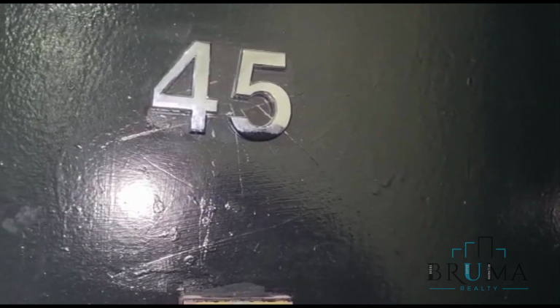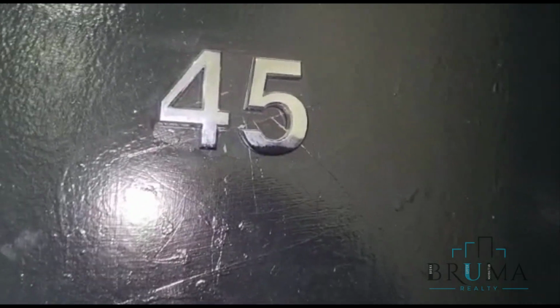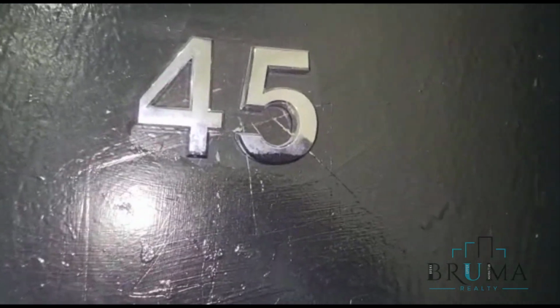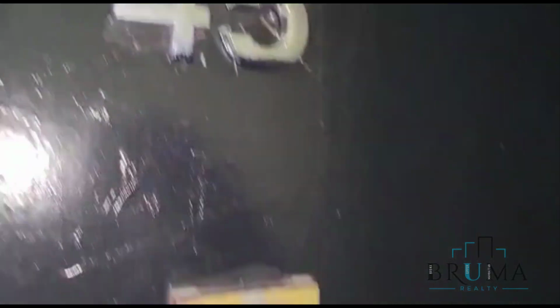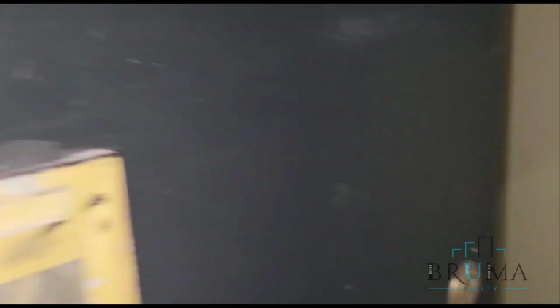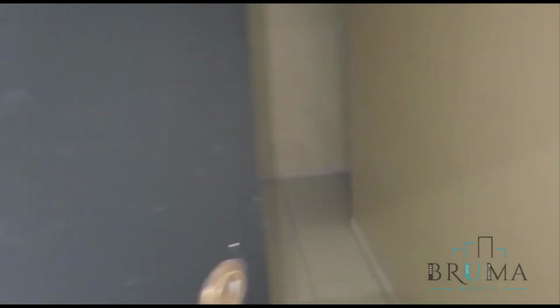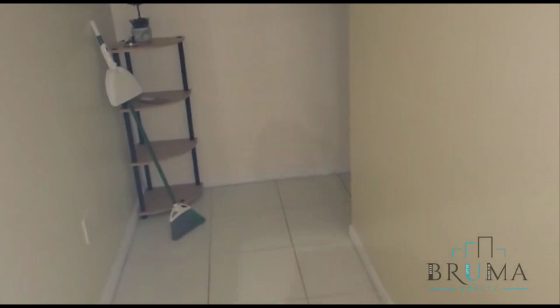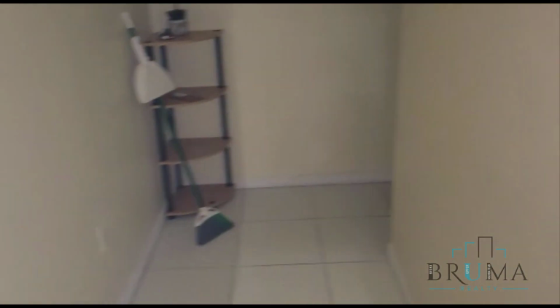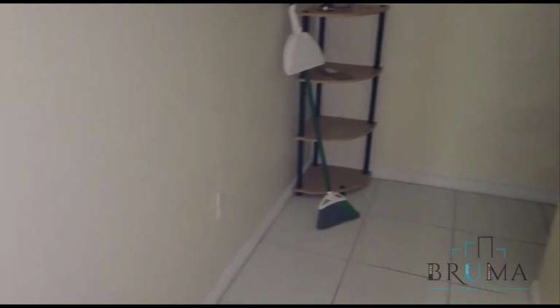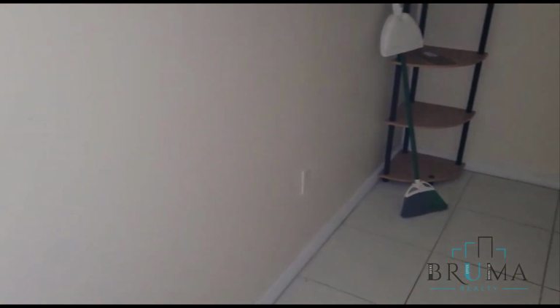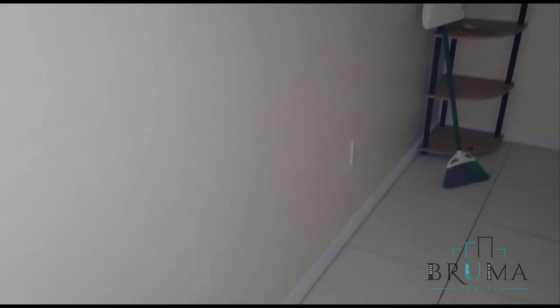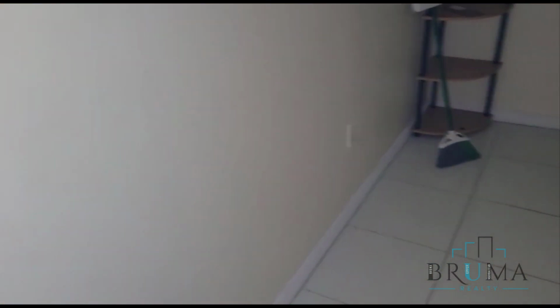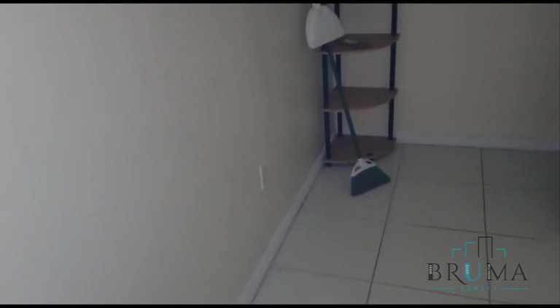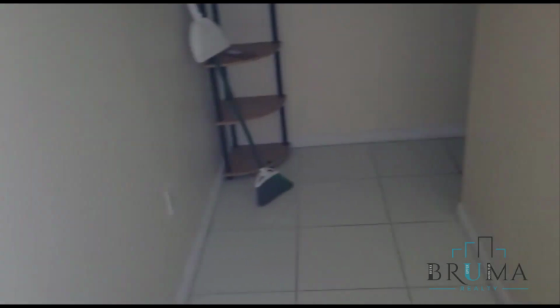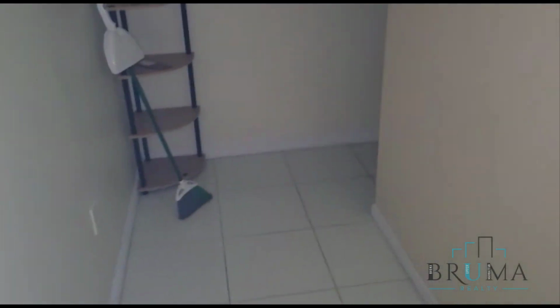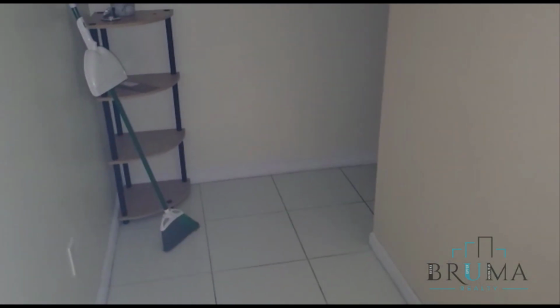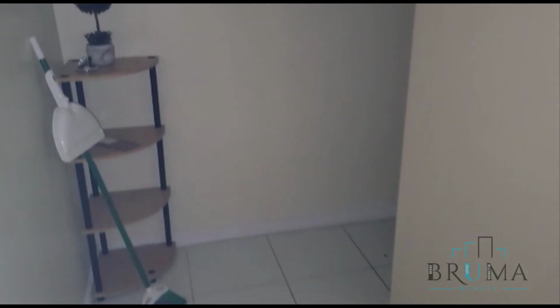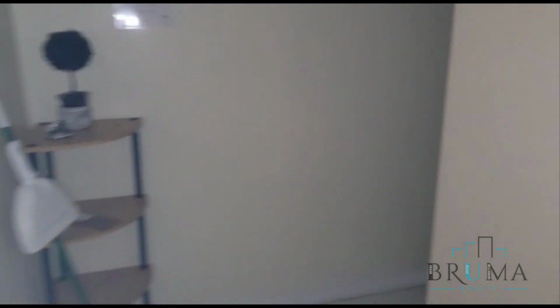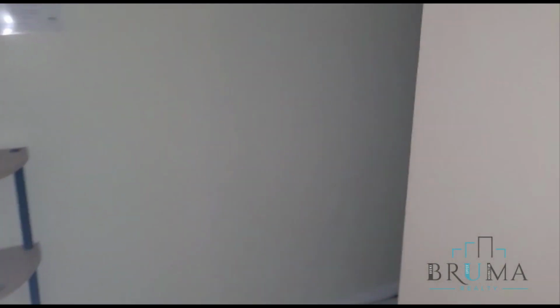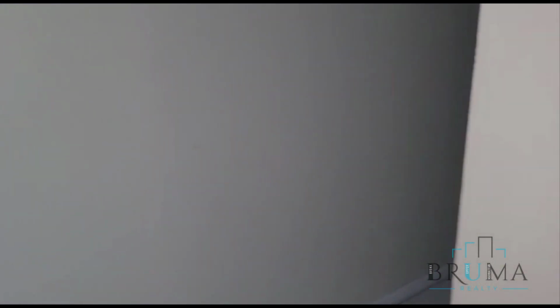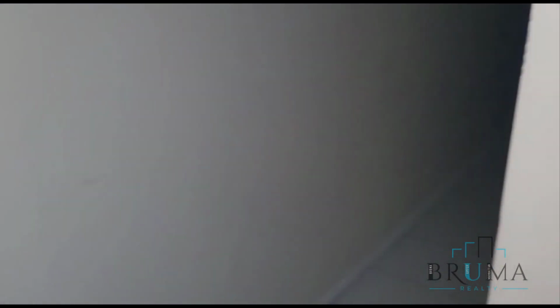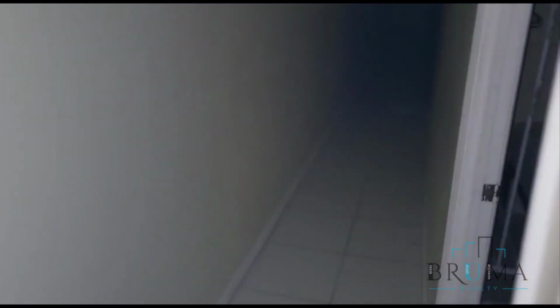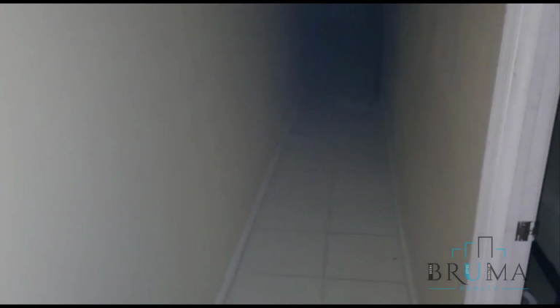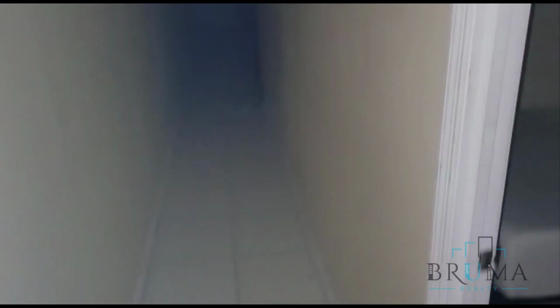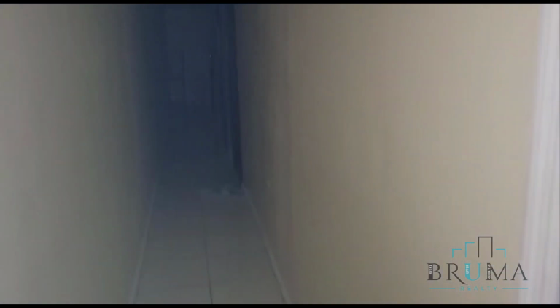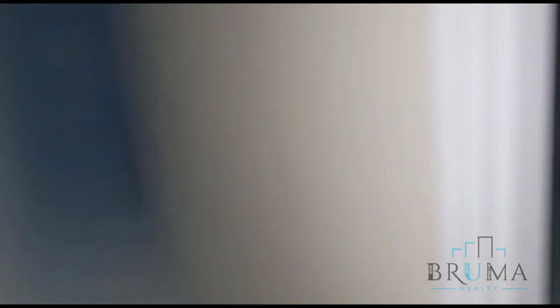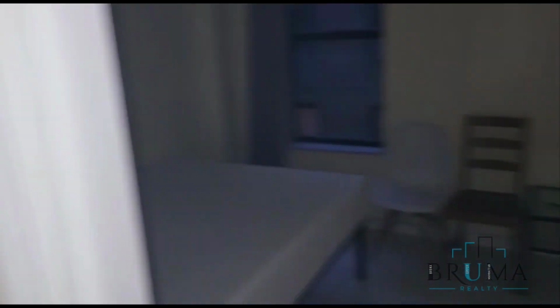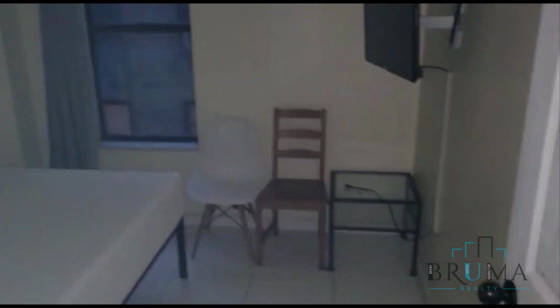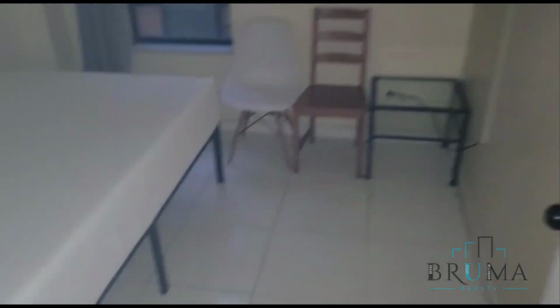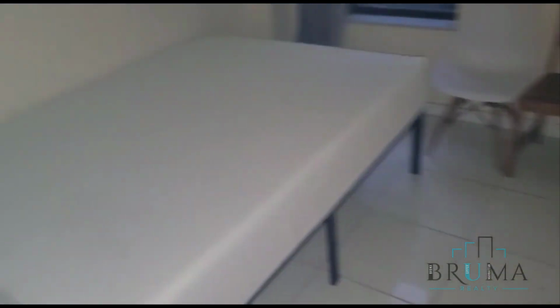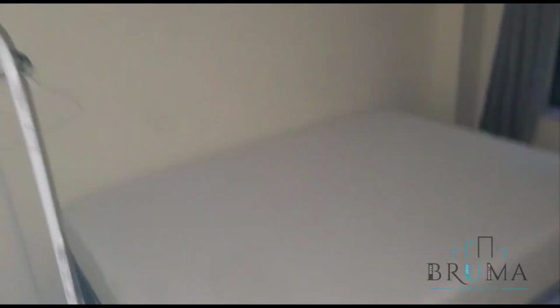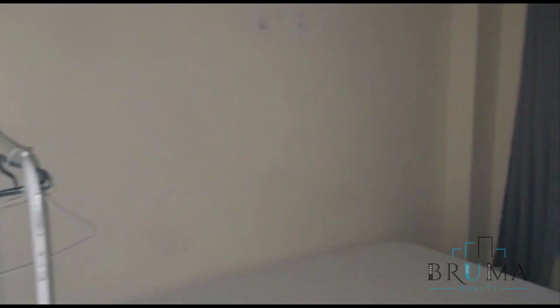15 West 107th, apartment number 45 — this is a really nice 5-bedroom apartment. This is an elevator building. The lights are currently off. We walk in and we have the first bedroom.